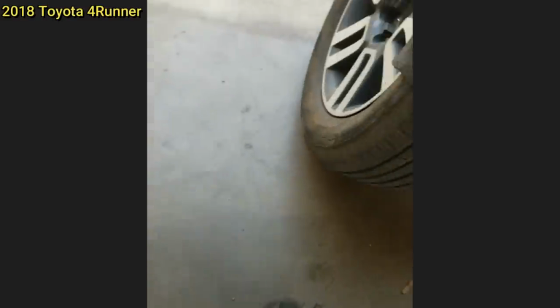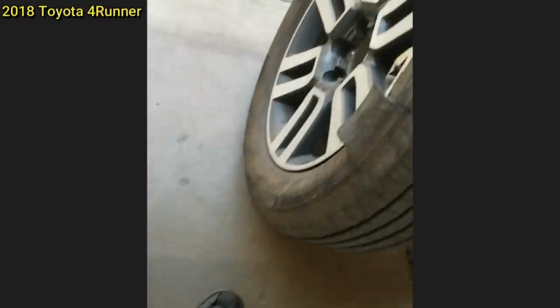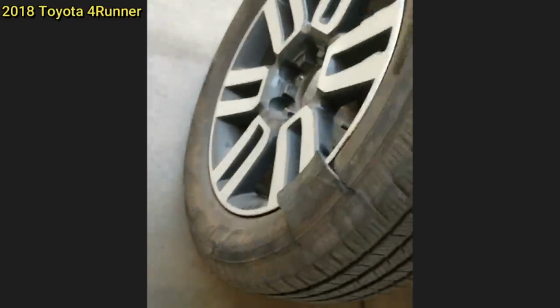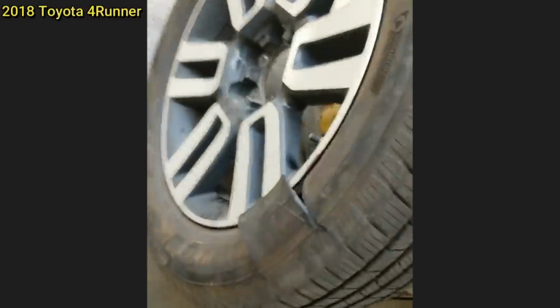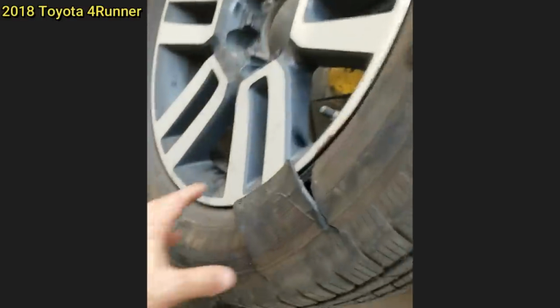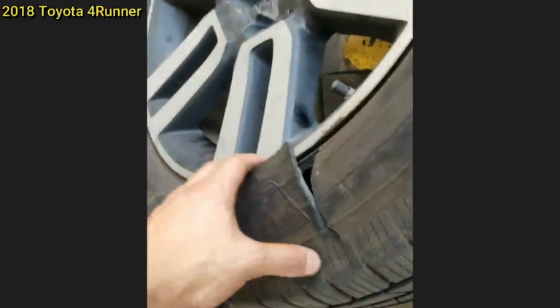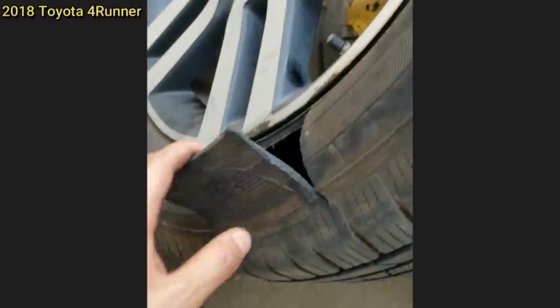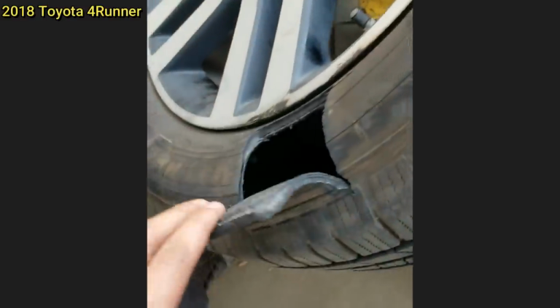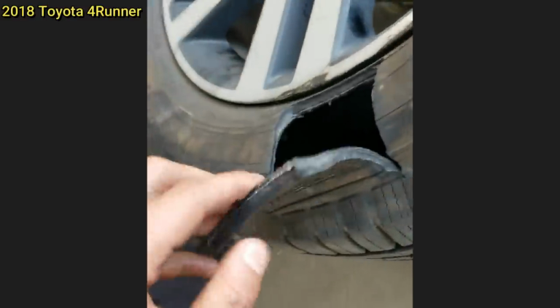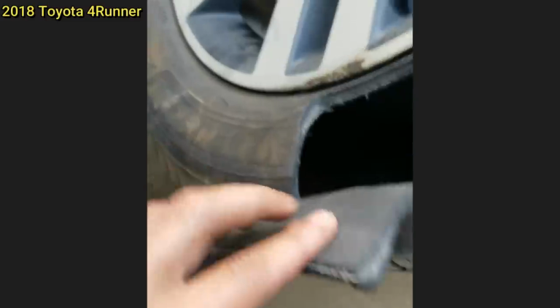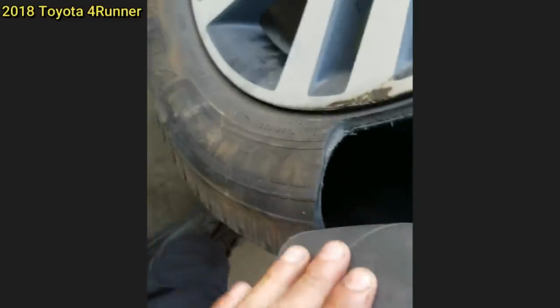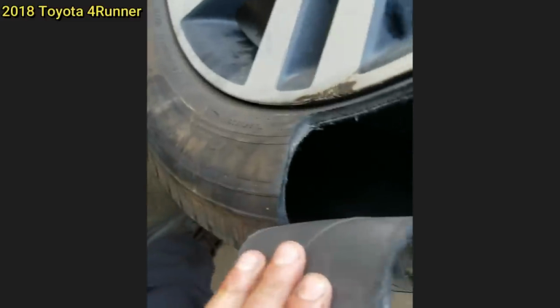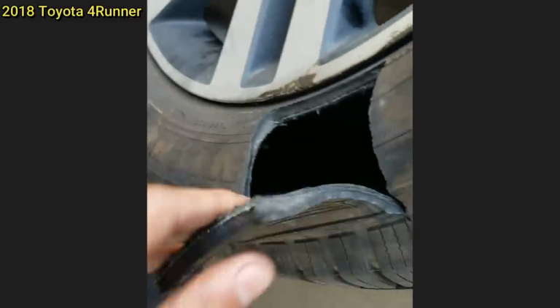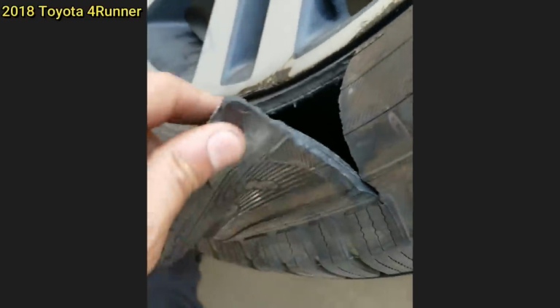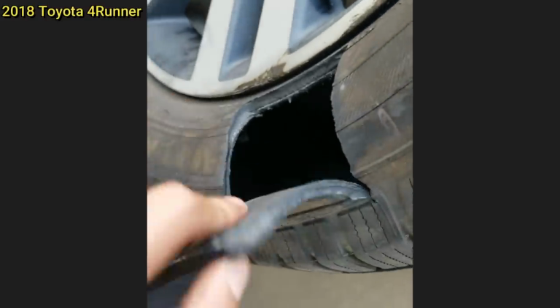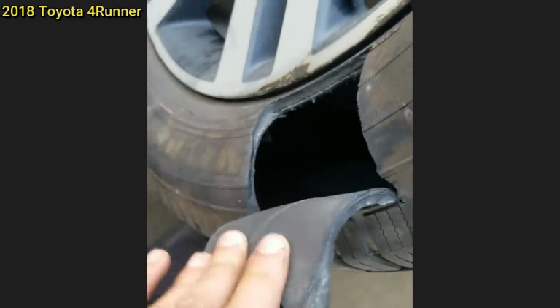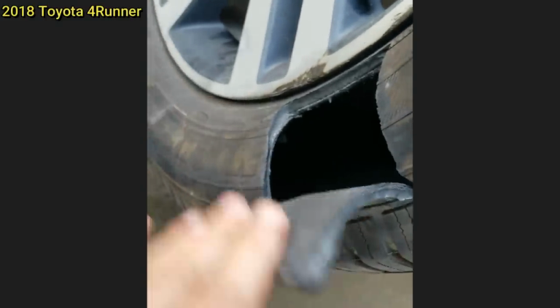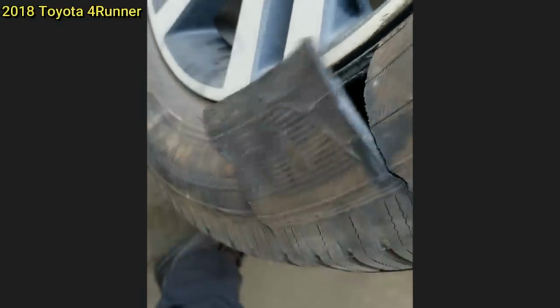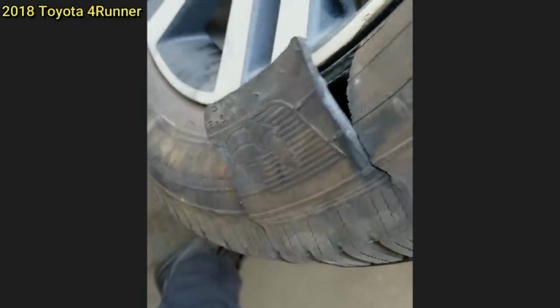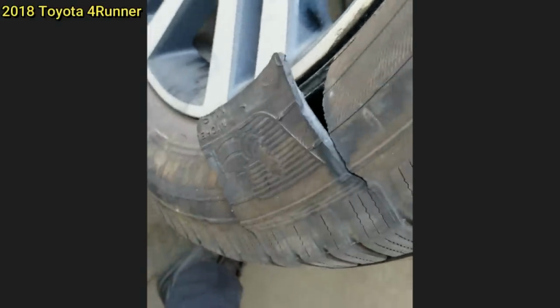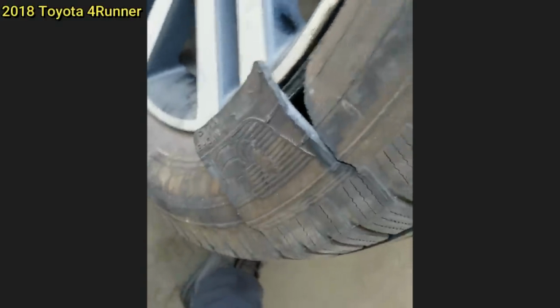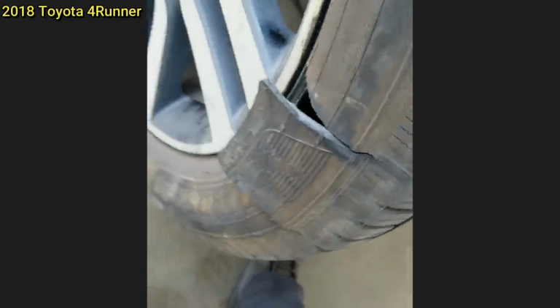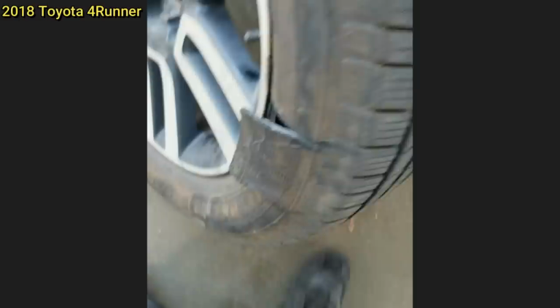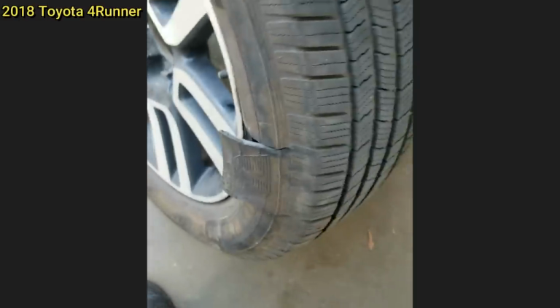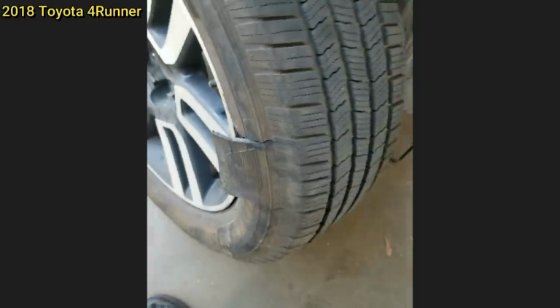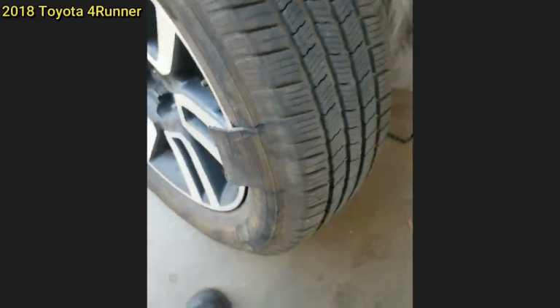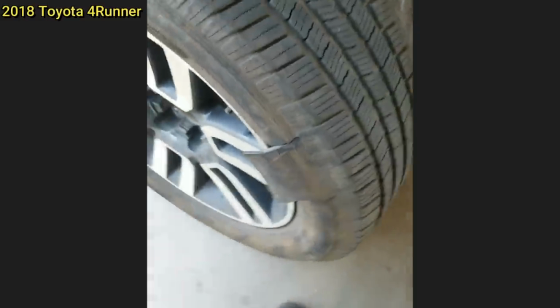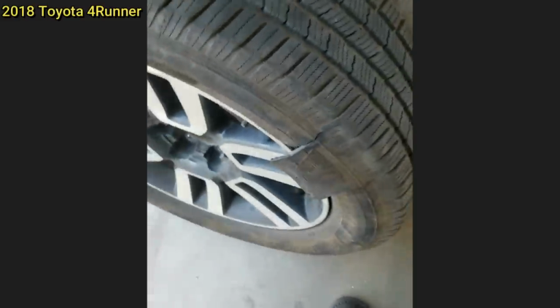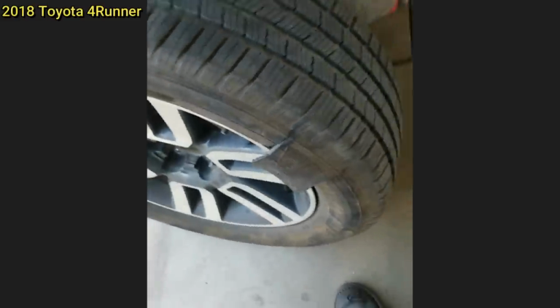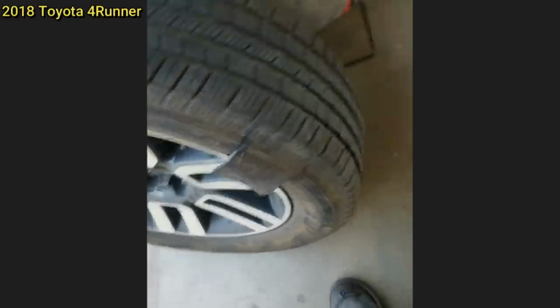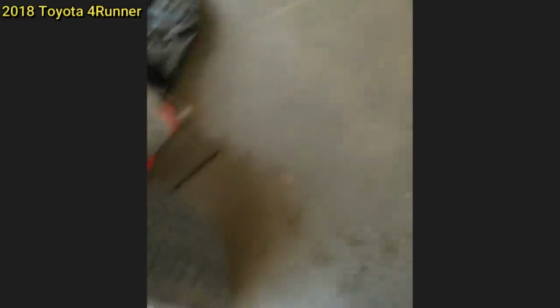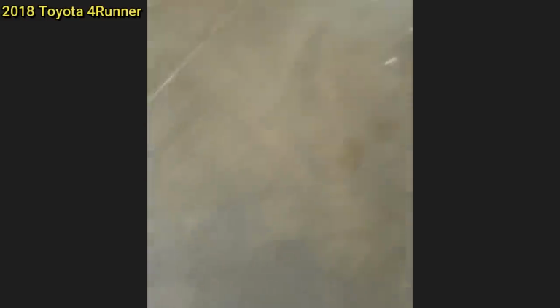The technician said he looked inside the spare tire with a flashlight and found a small bag with a white substance, which he thought was pretty suspicious.